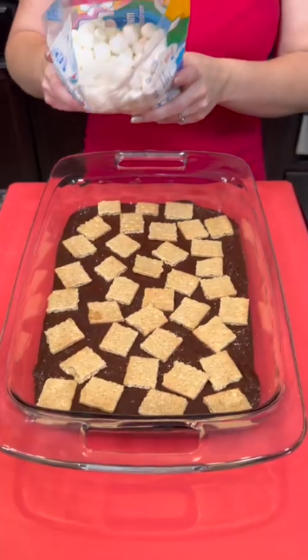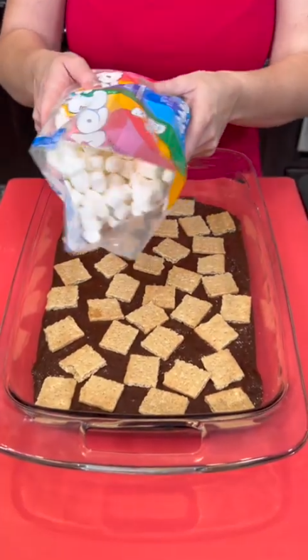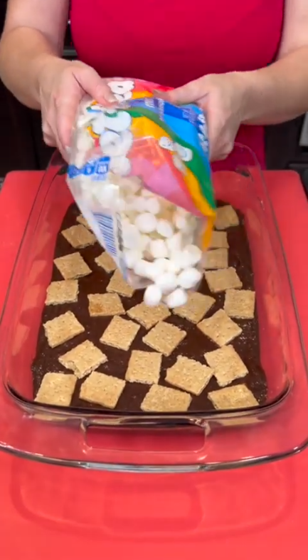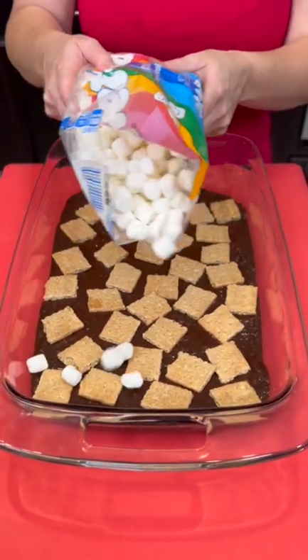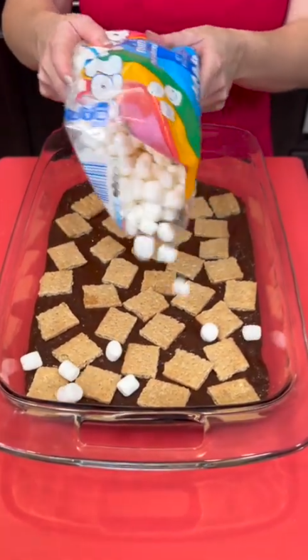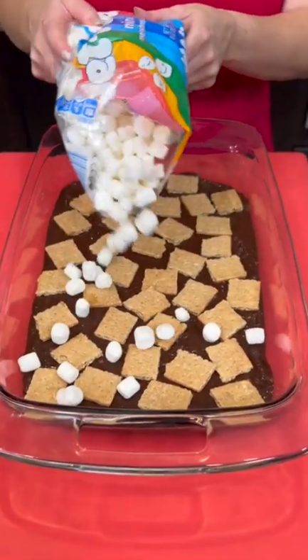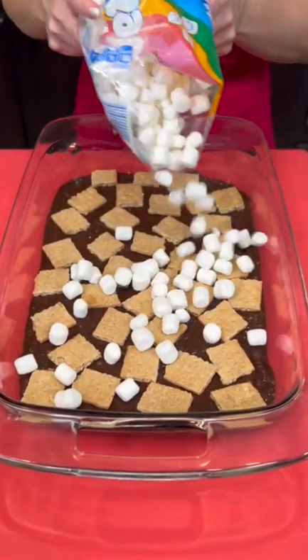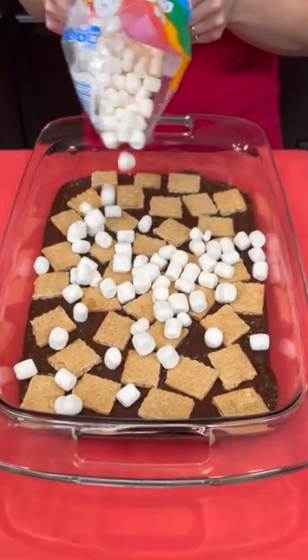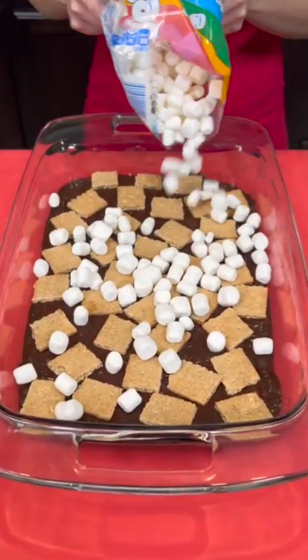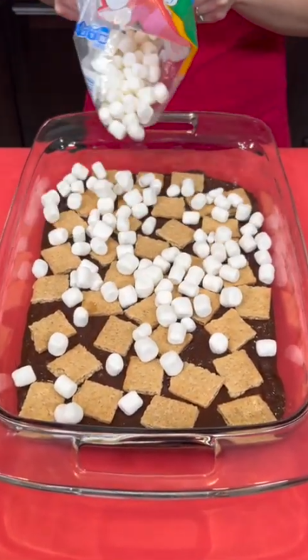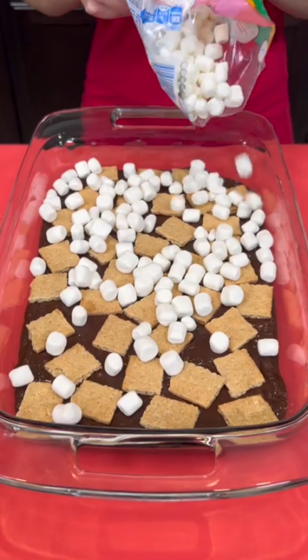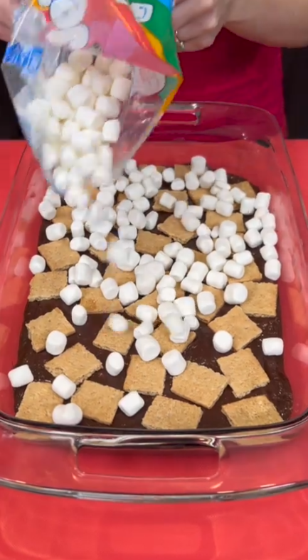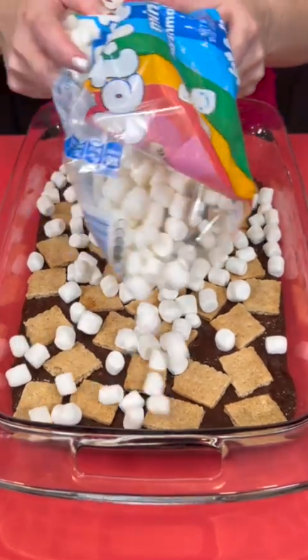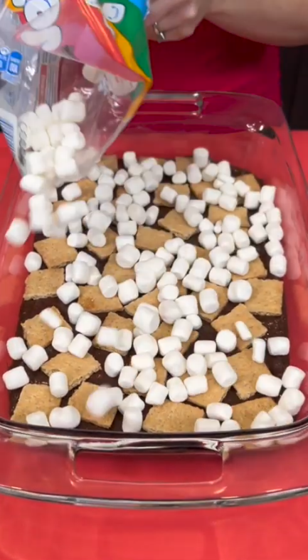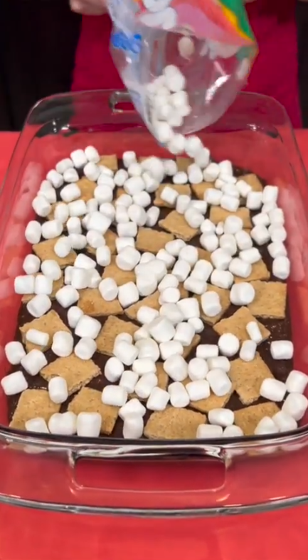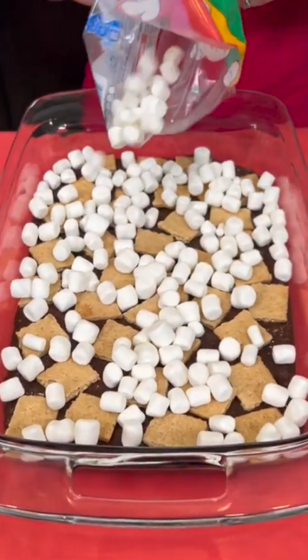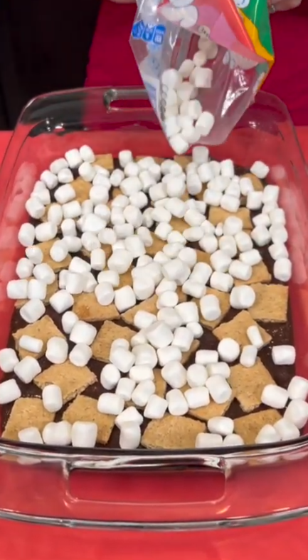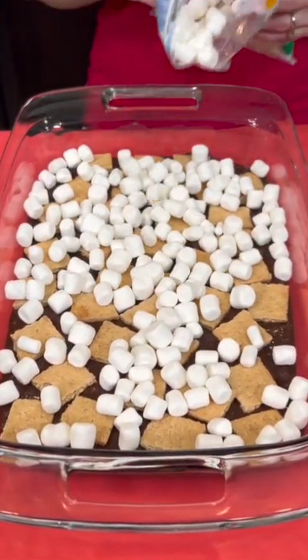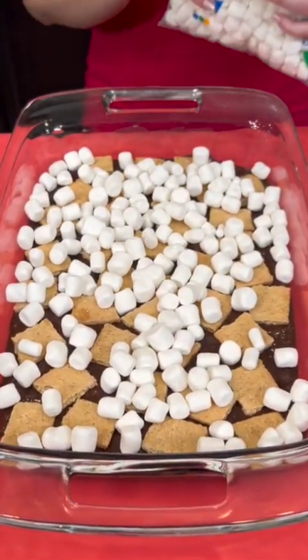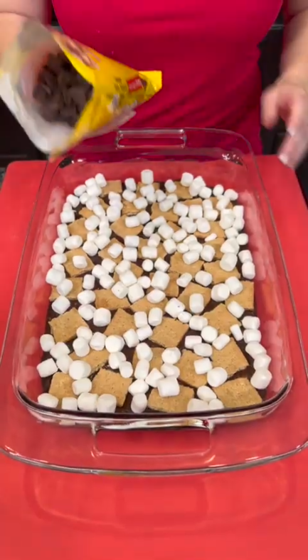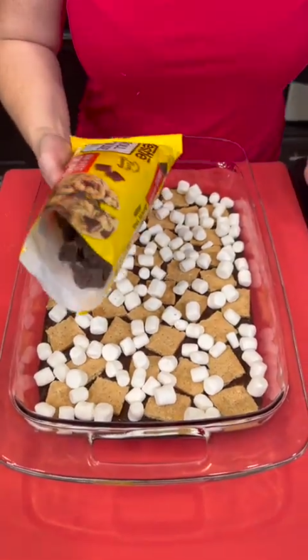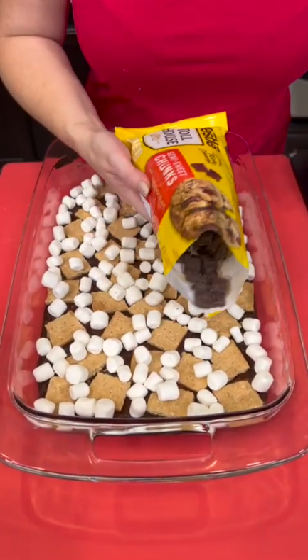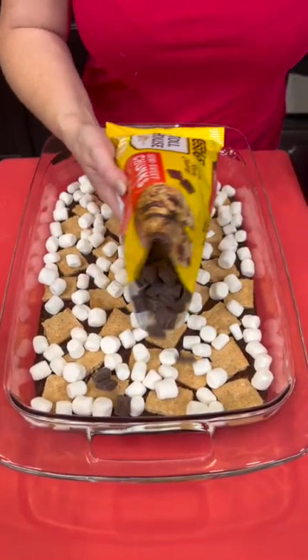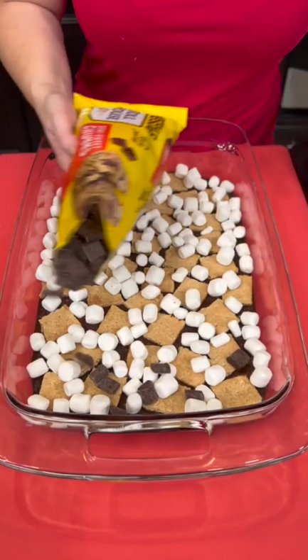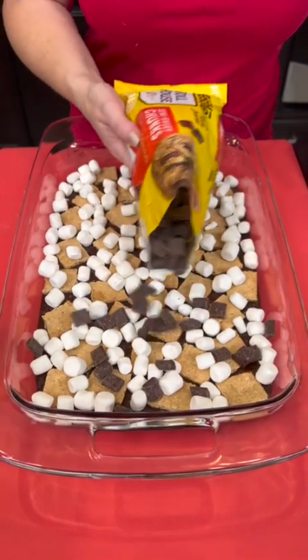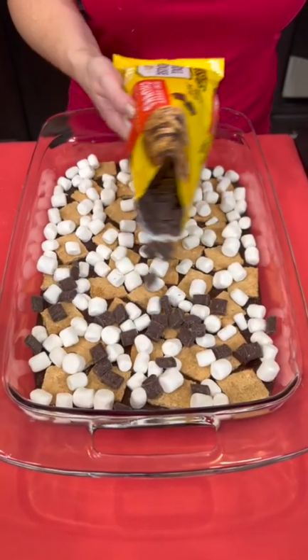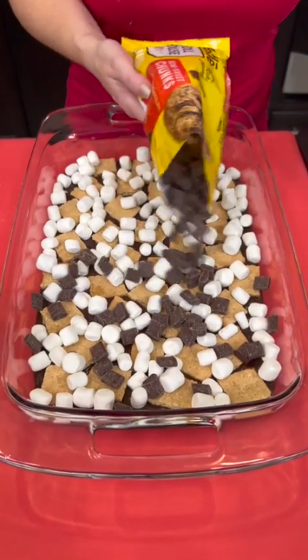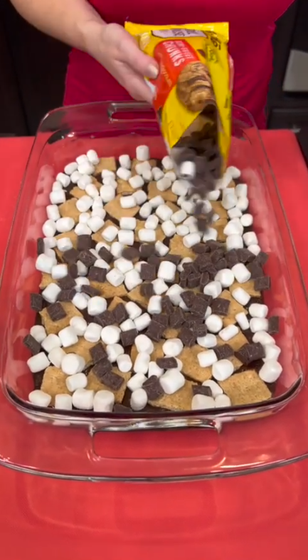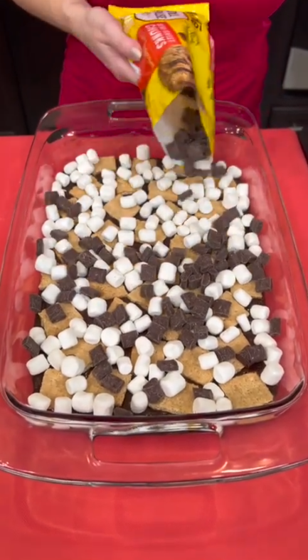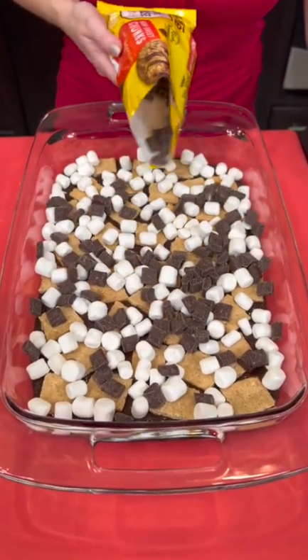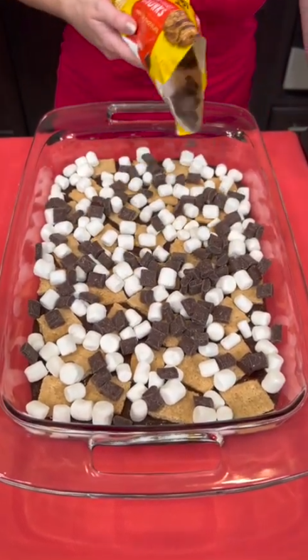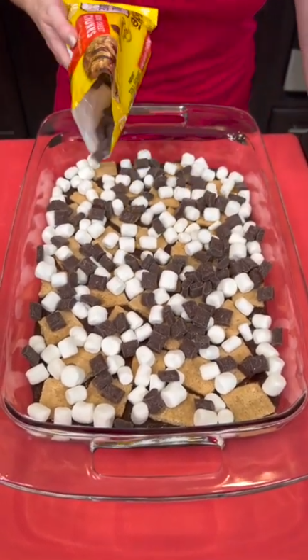Now you're just going to sprinkle some marshmallows on top of that. Then we're going to sprinkle some chocolate chunks on top as well.